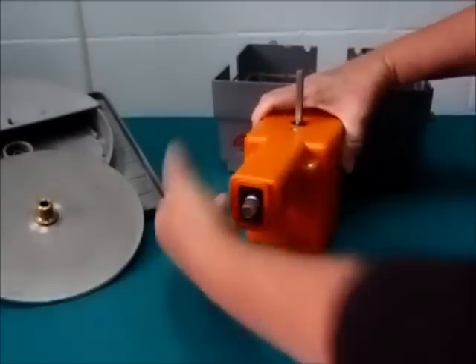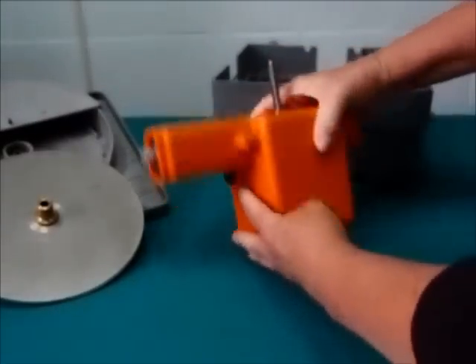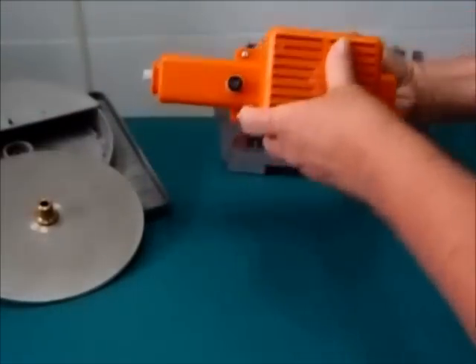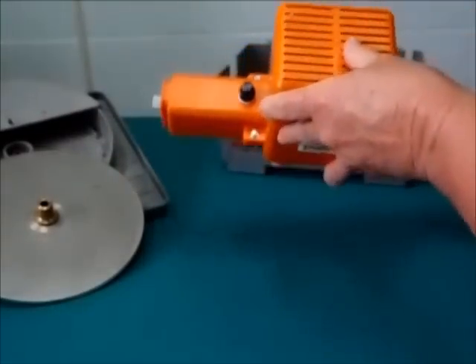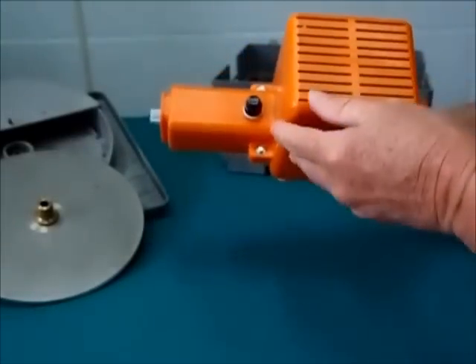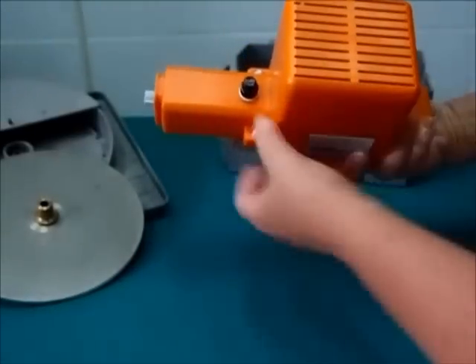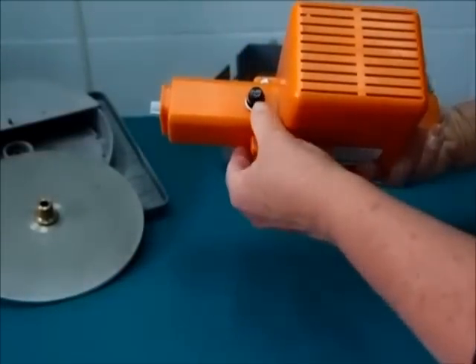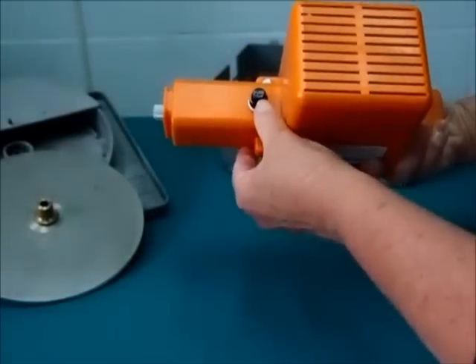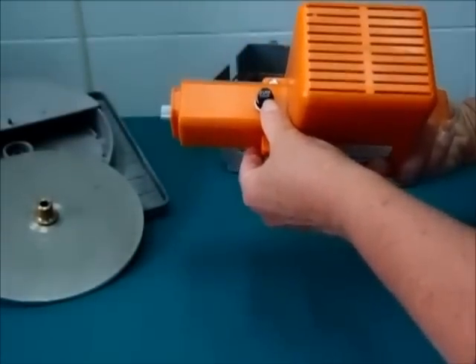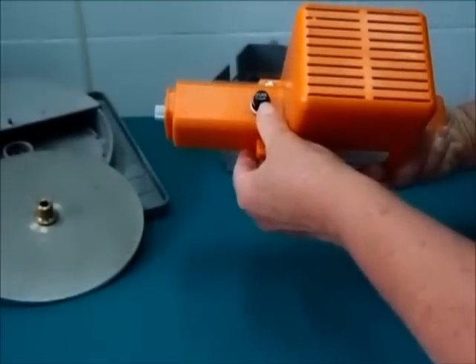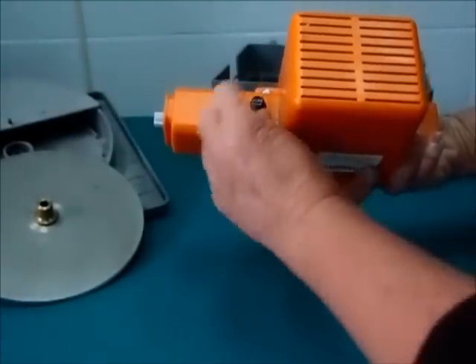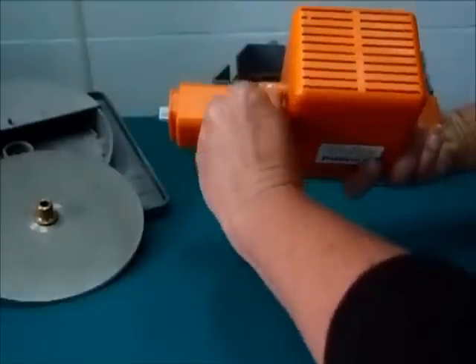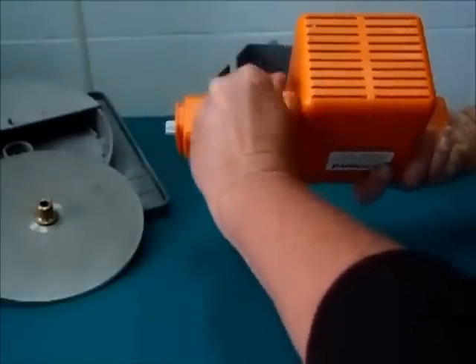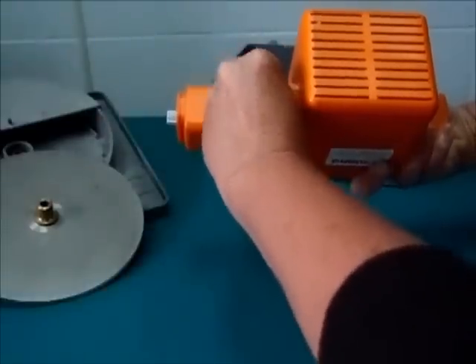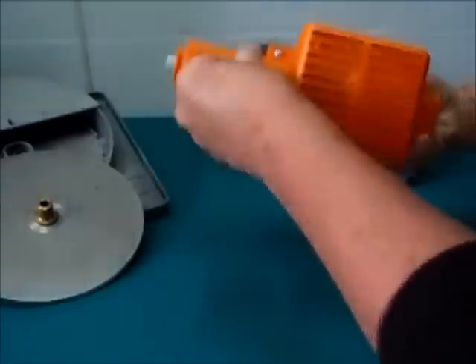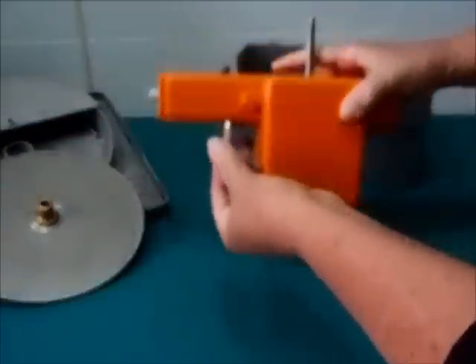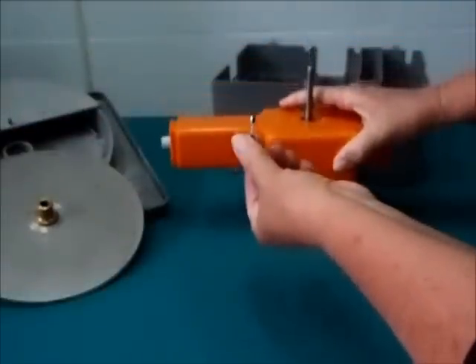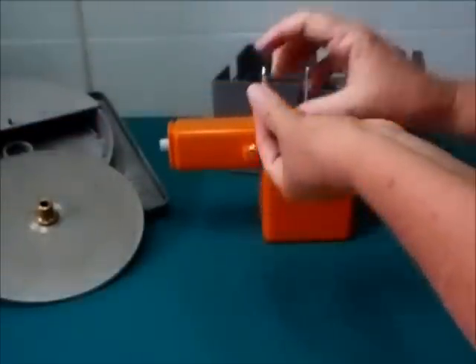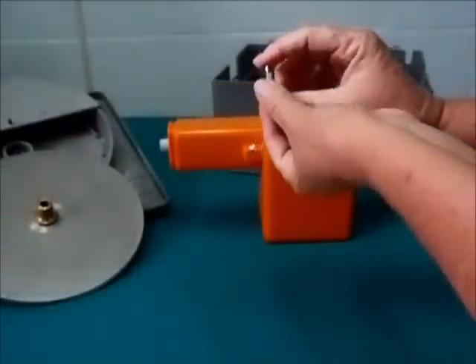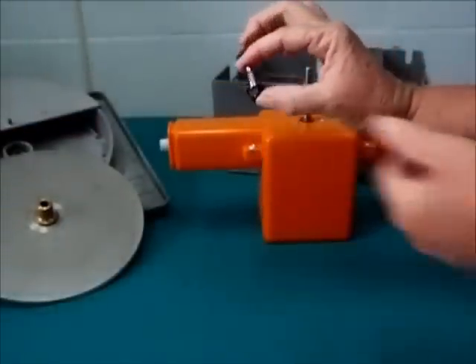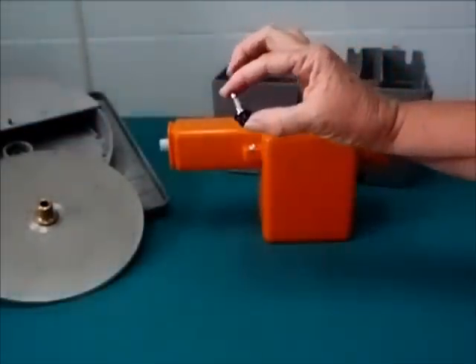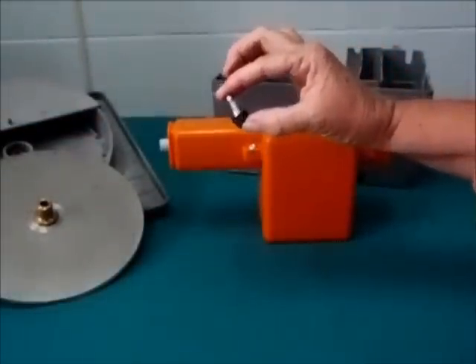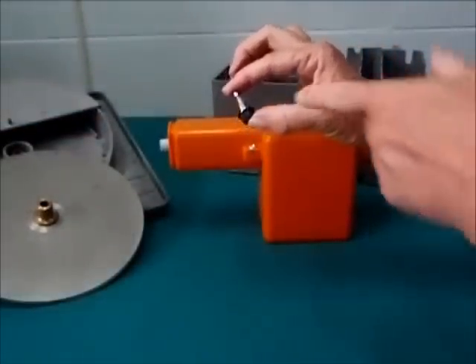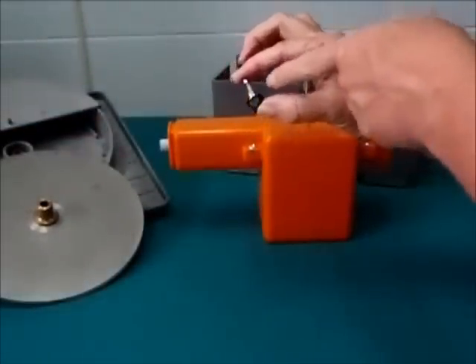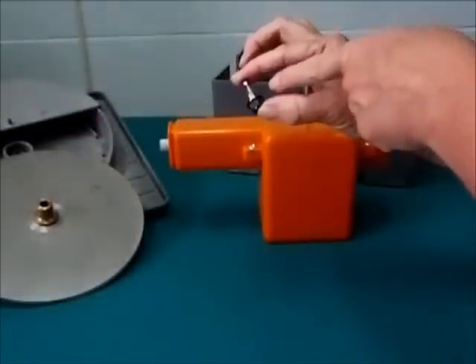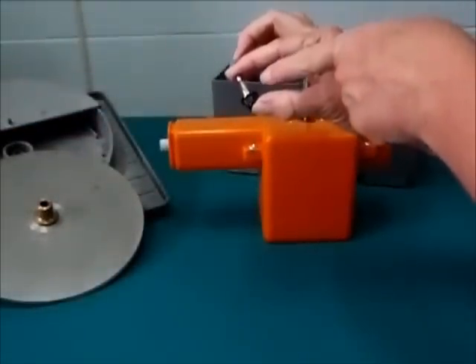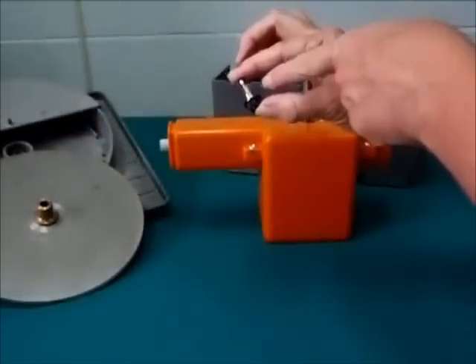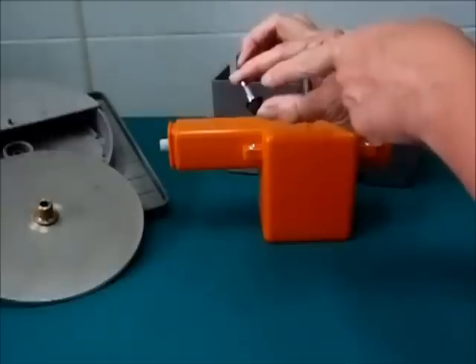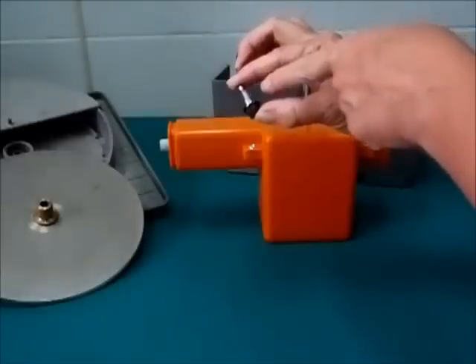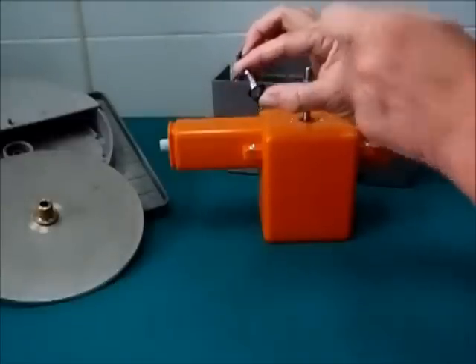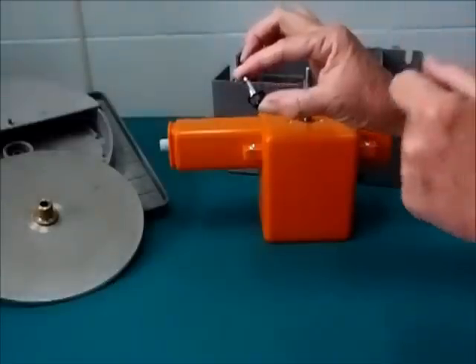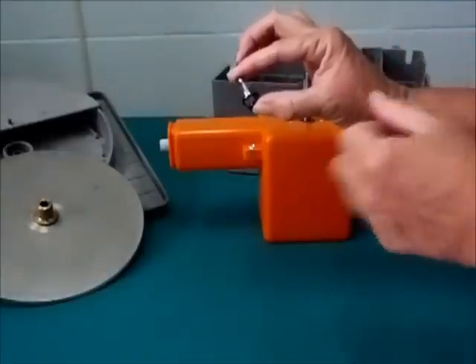The fuse is located on the underside, underneath the cap marked FUSE. Unscrew to remove, and then examine the fuse. If the element is missing or broken, you need to replace it.